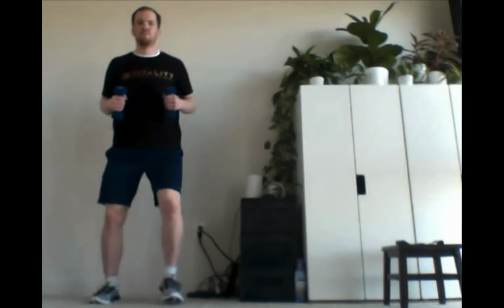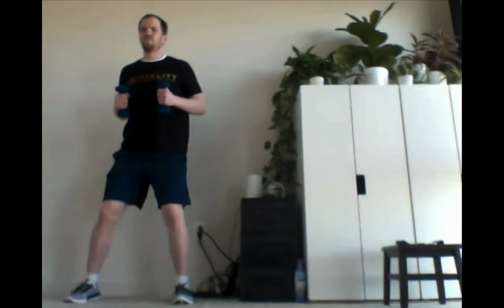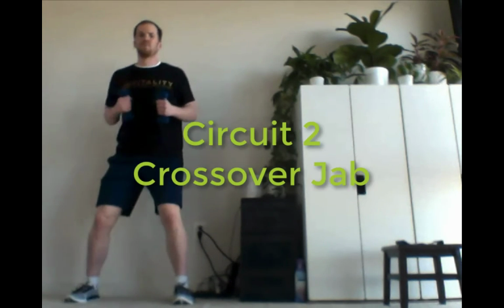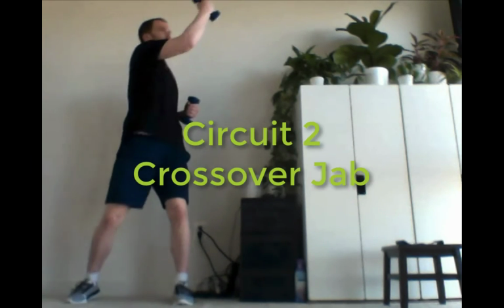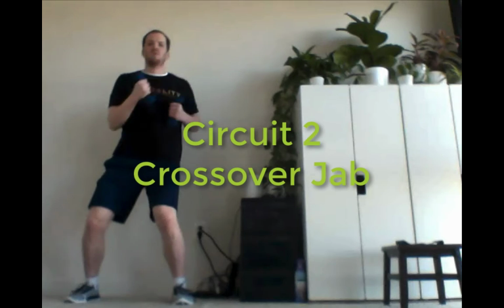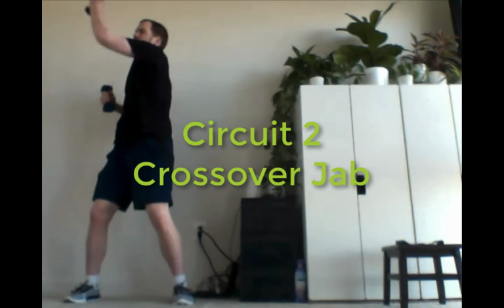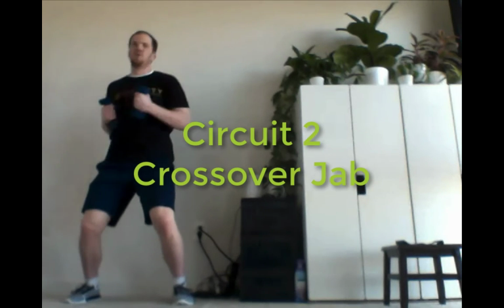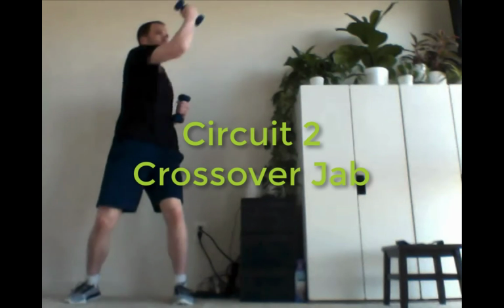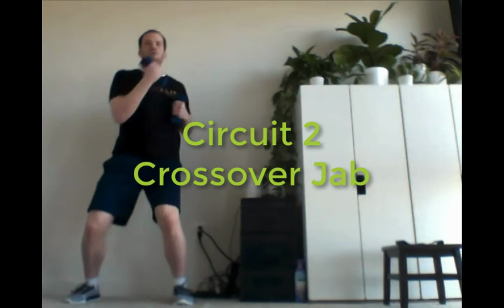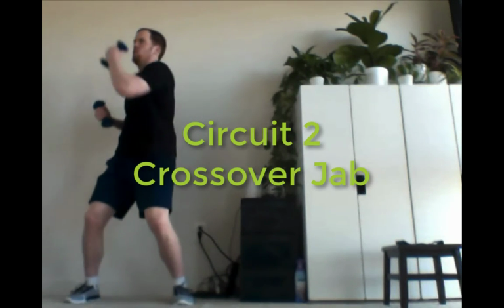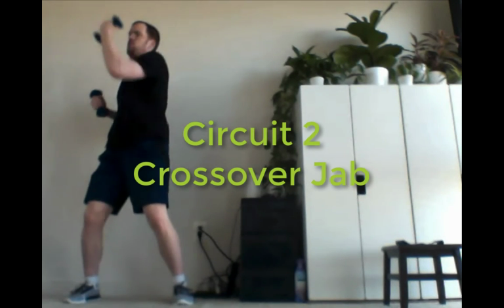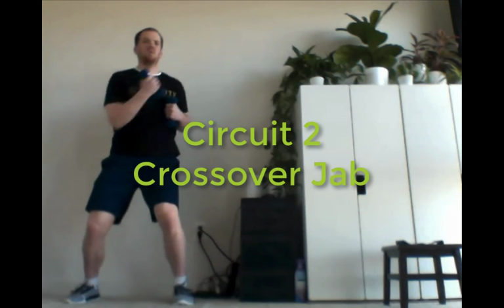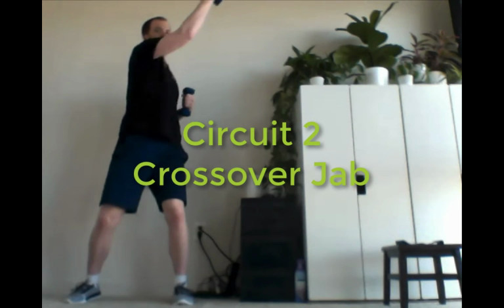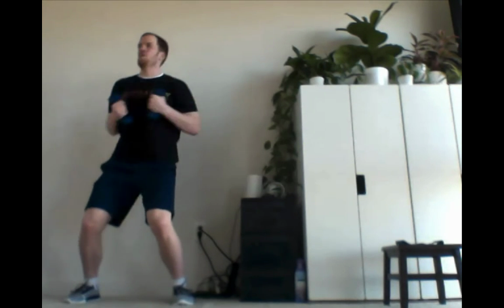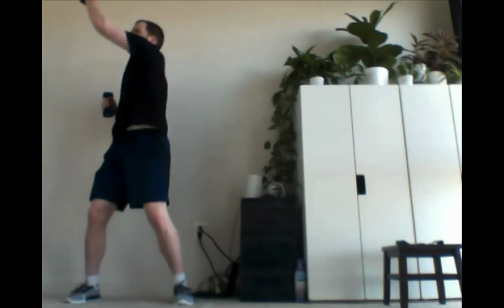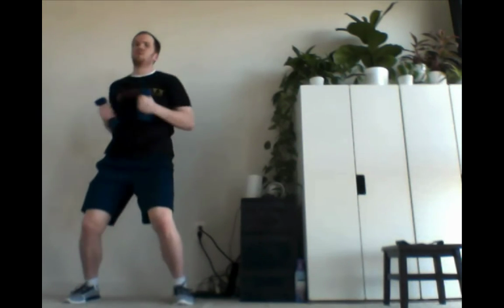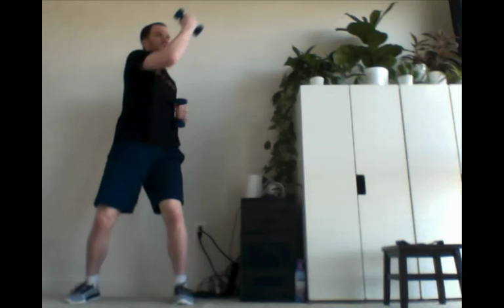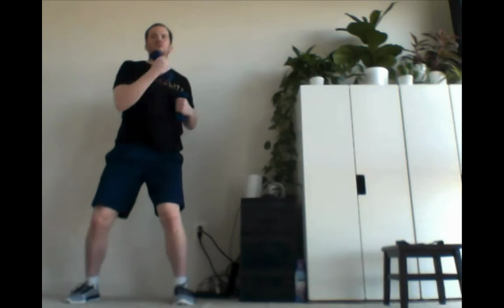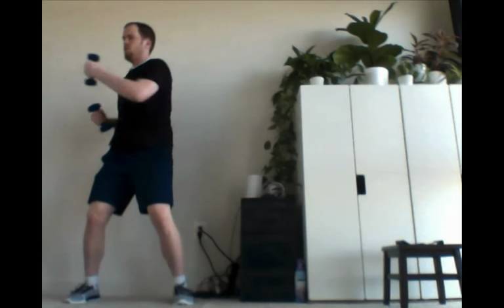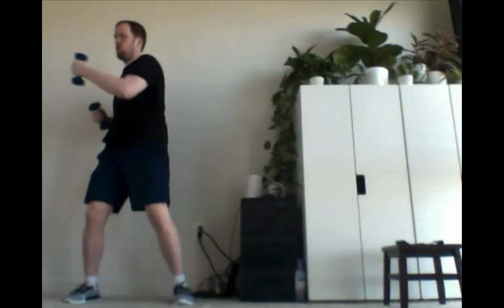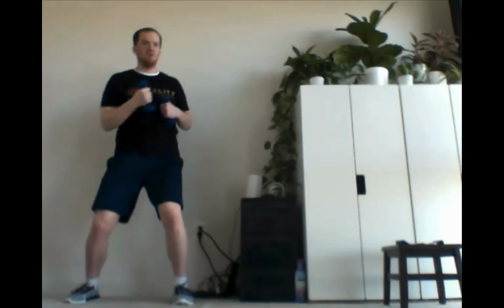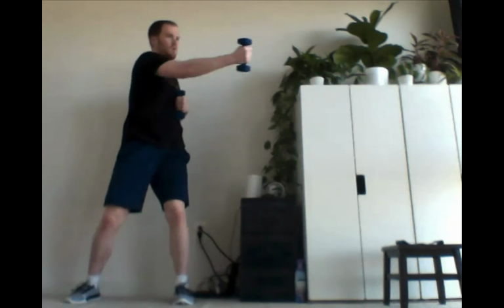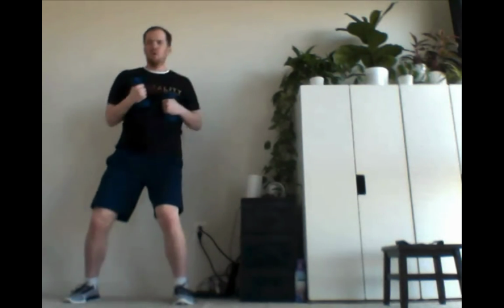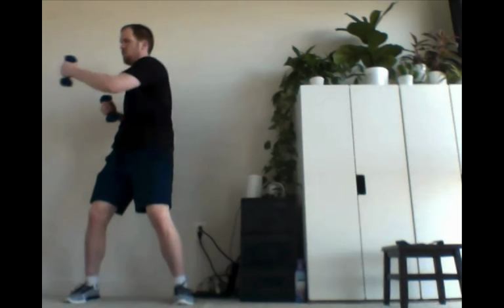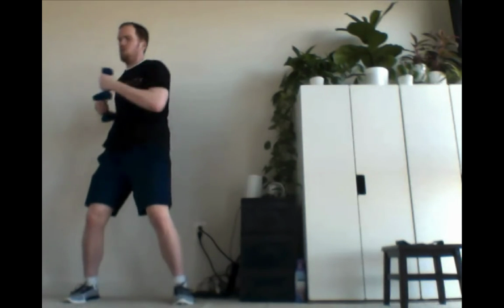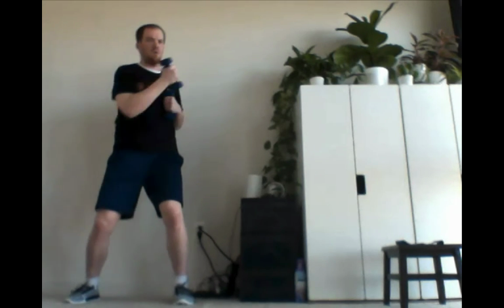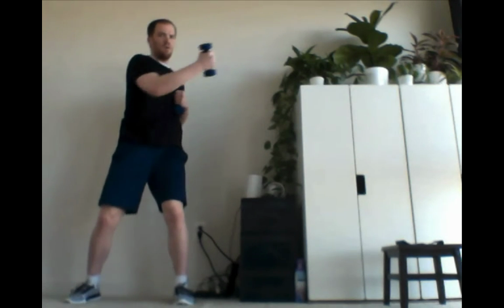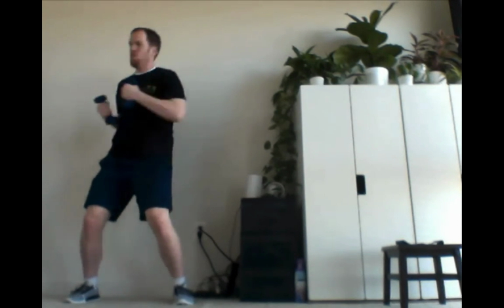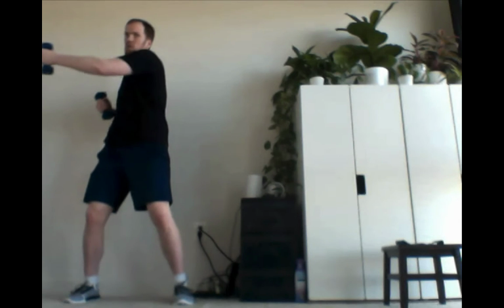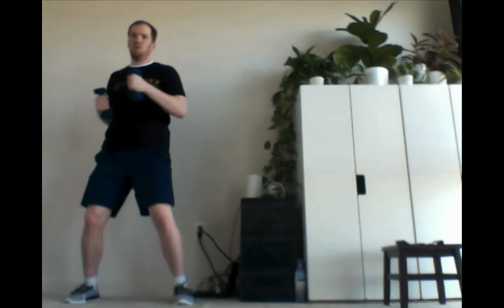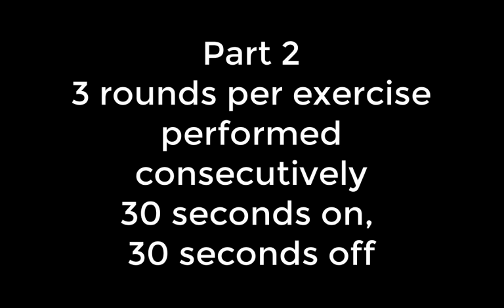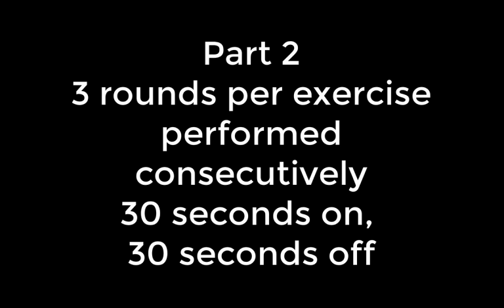Last exercise of circuit two: crossover jab. It's doing a little twist, and then punching up and towards the sky. If you want to do a little more punch across because of shoulders, you can do that as well.